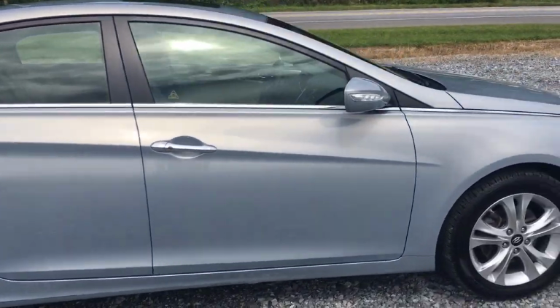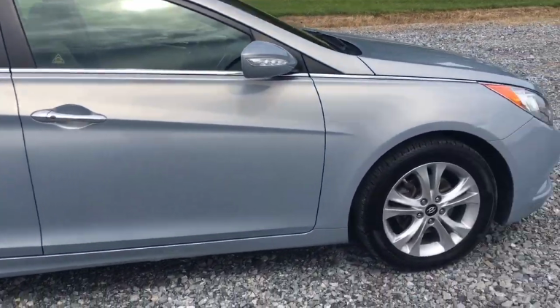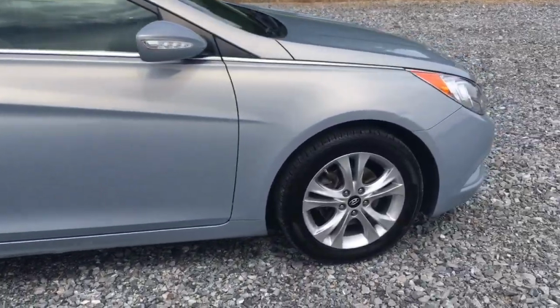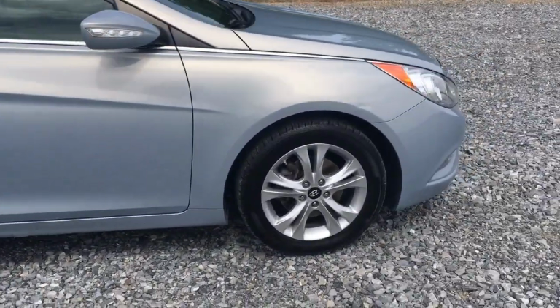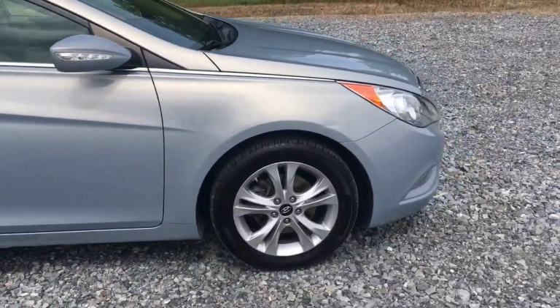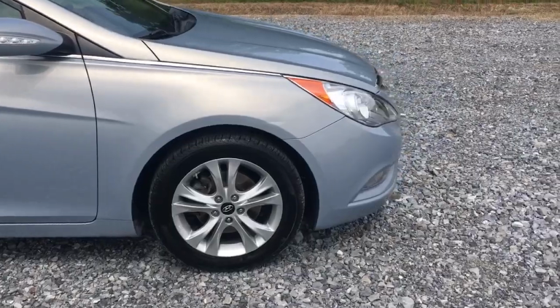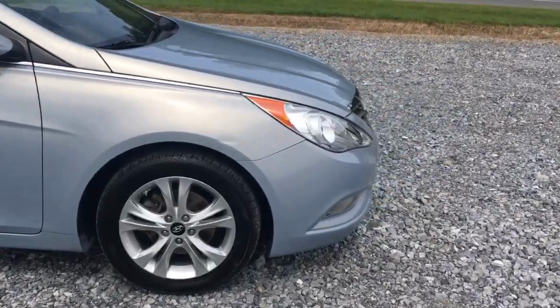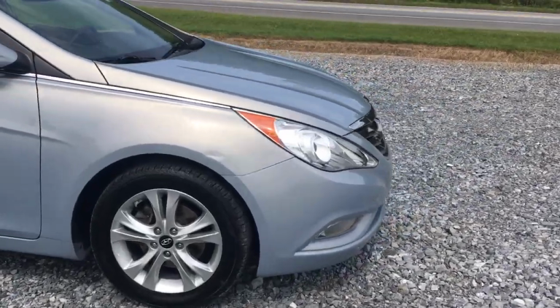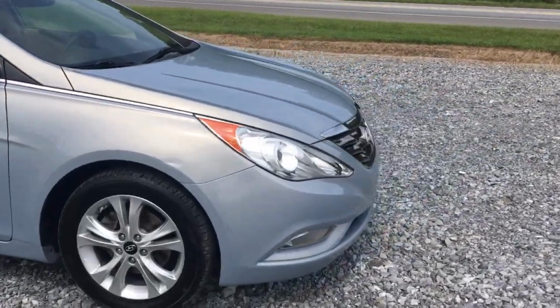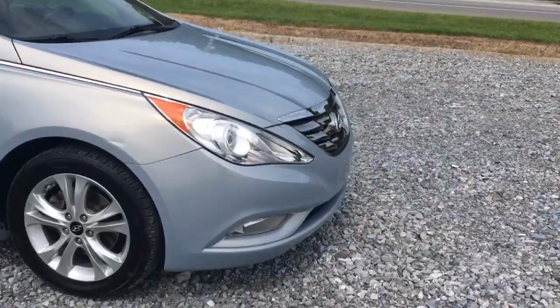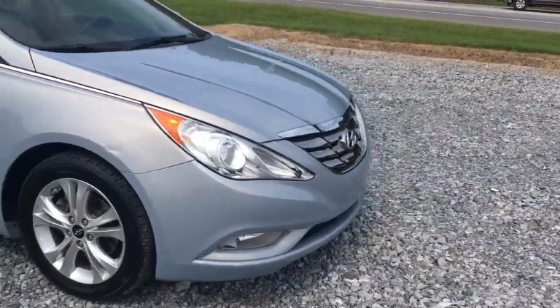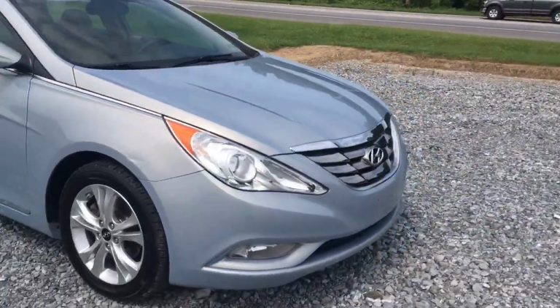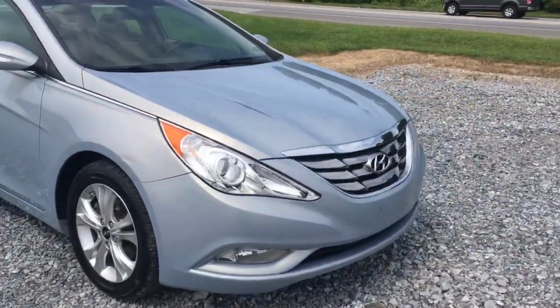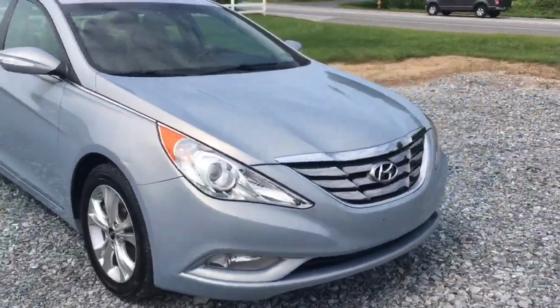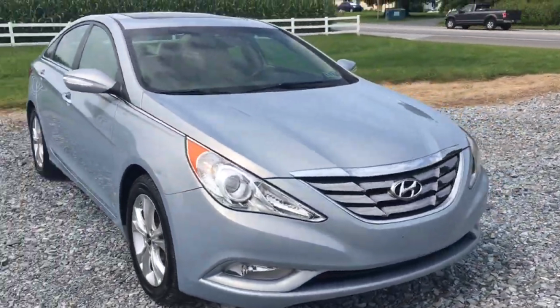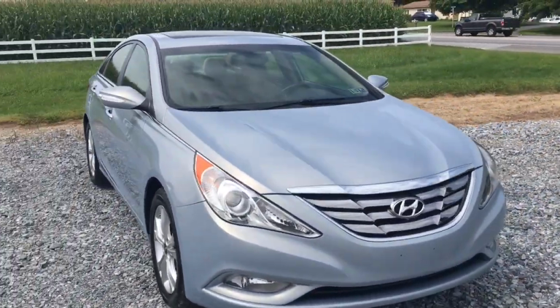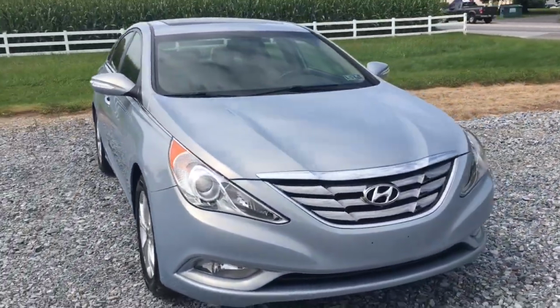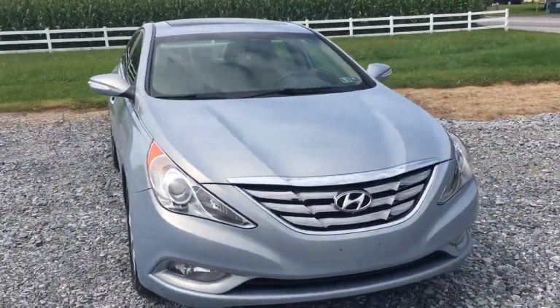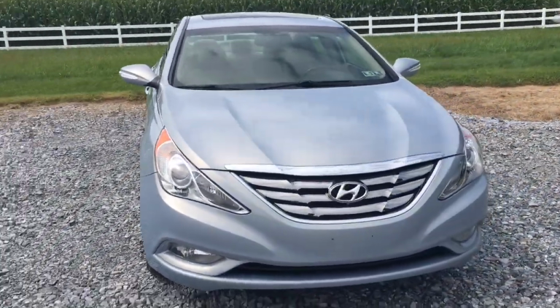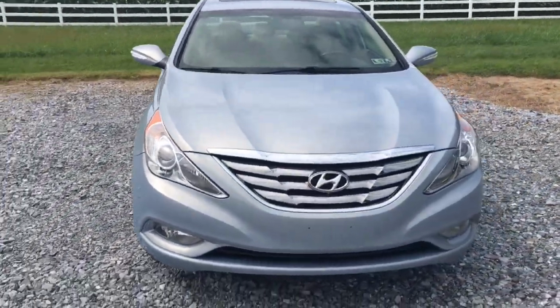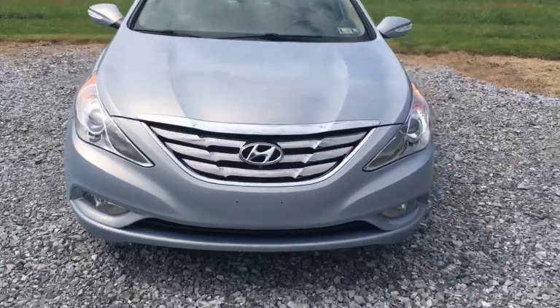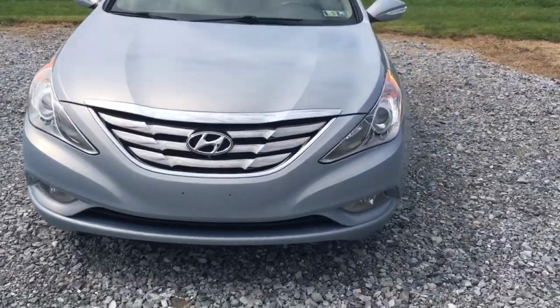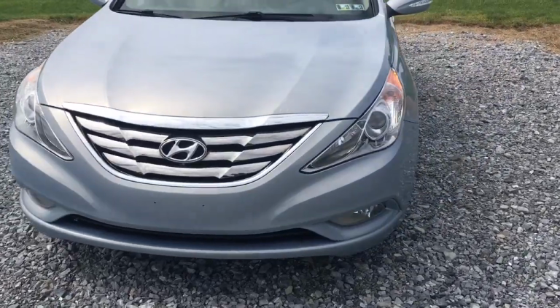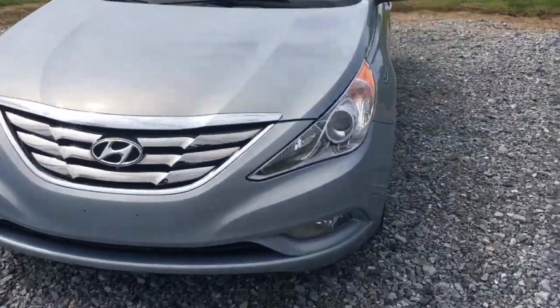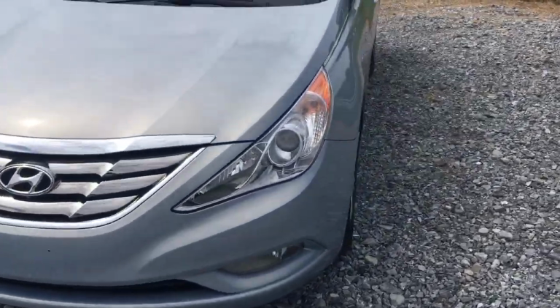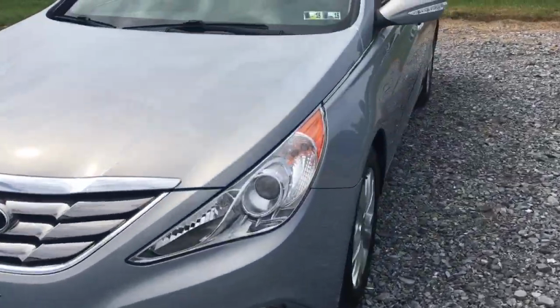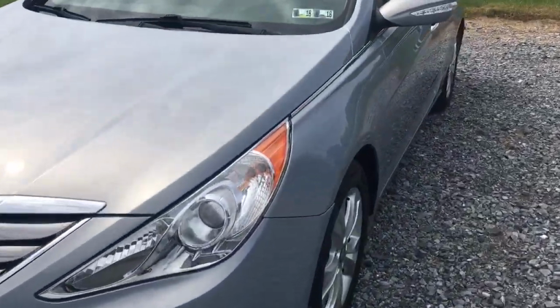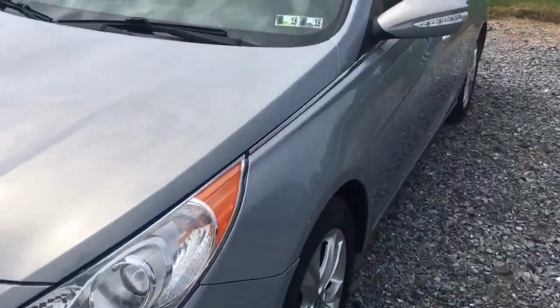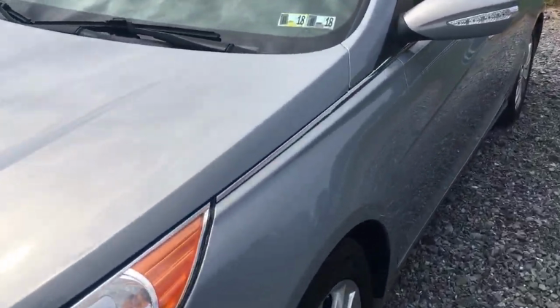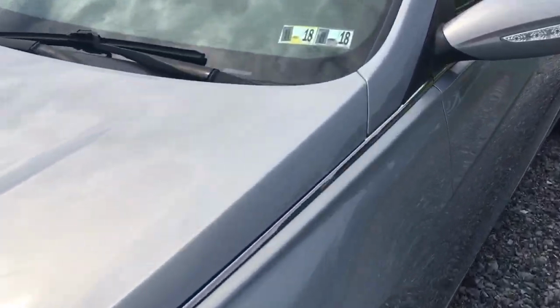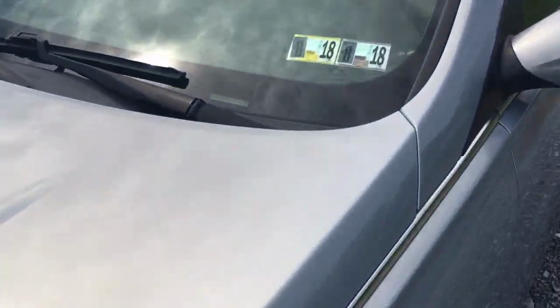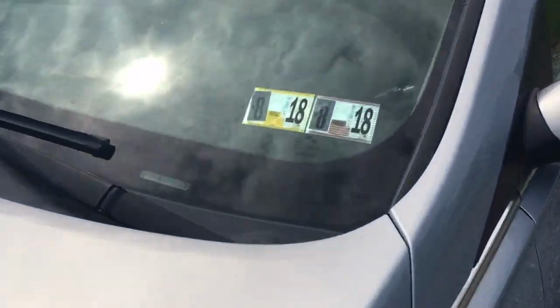It's got satellite radio, cool wheels, fog lights. And it comes with a brand new state inspection from the great state of Pennsylvania, where we're from.